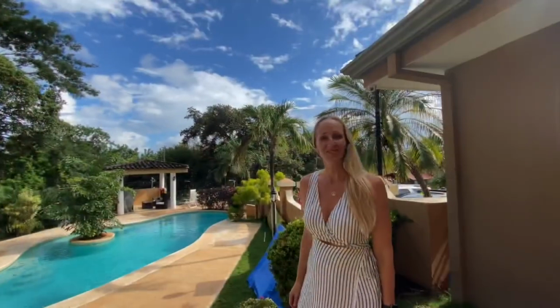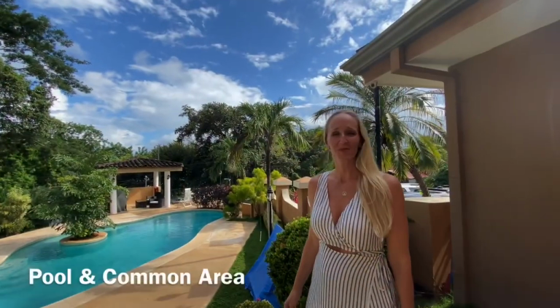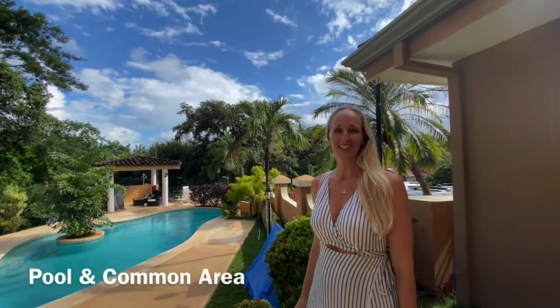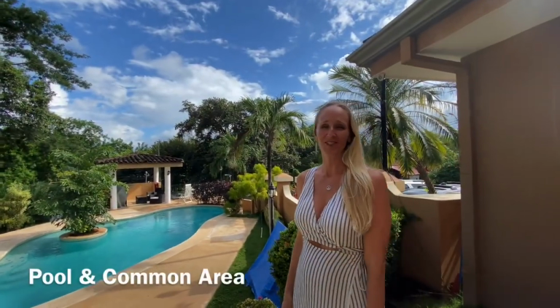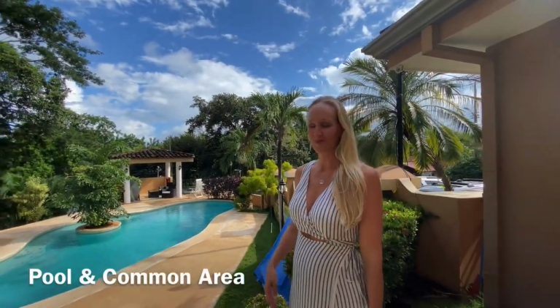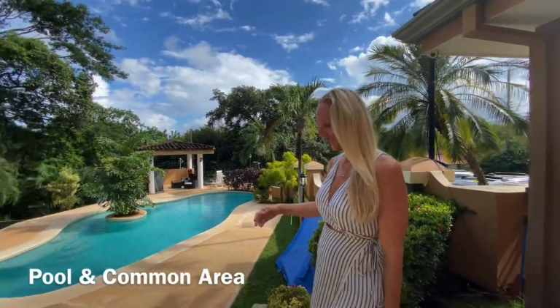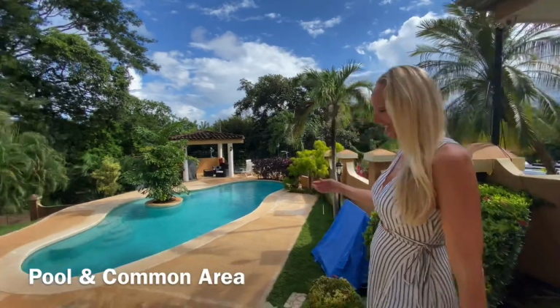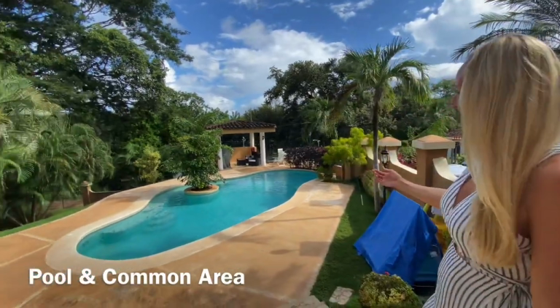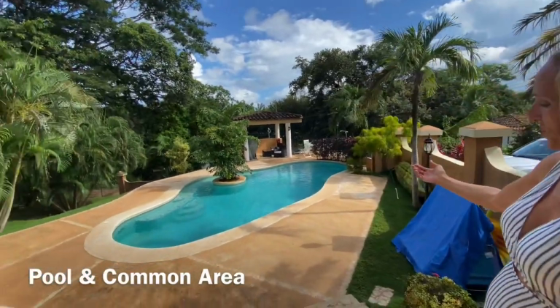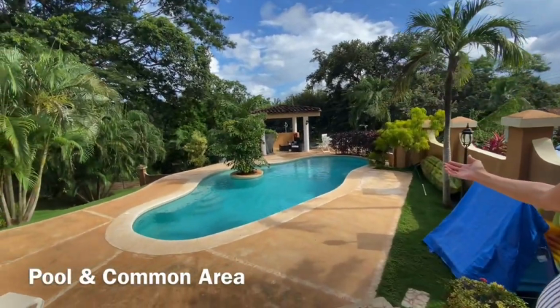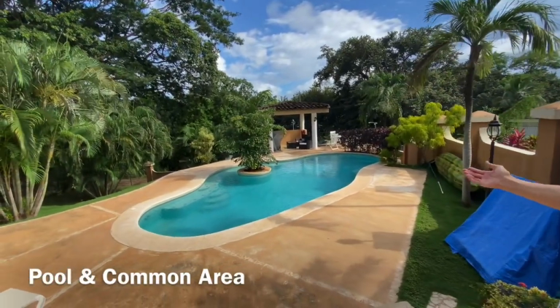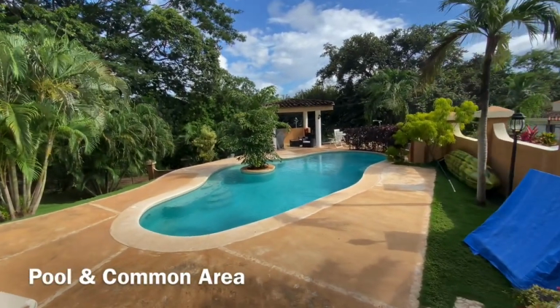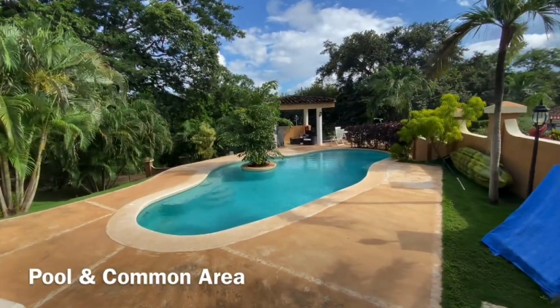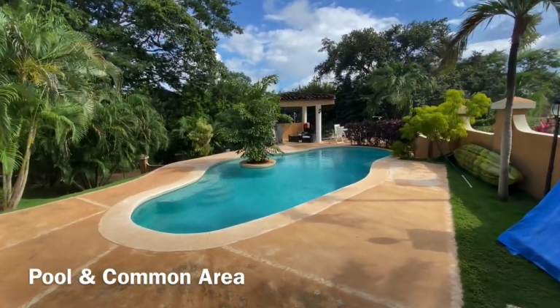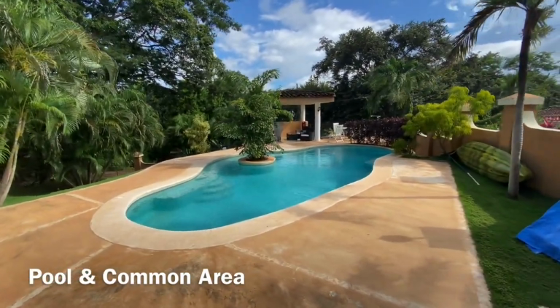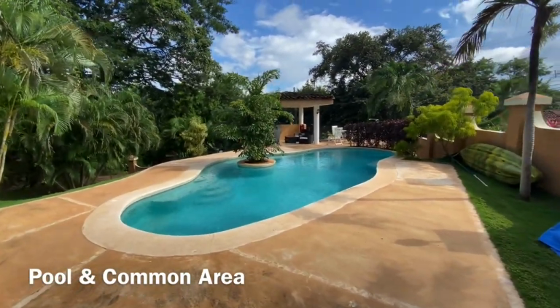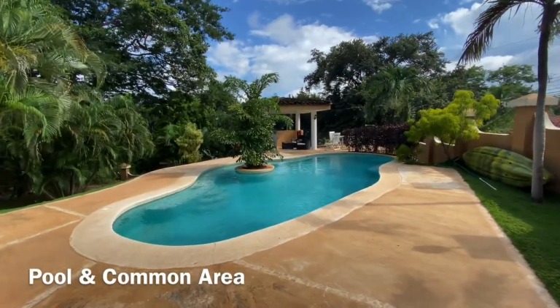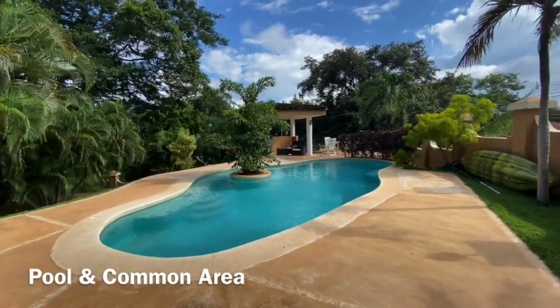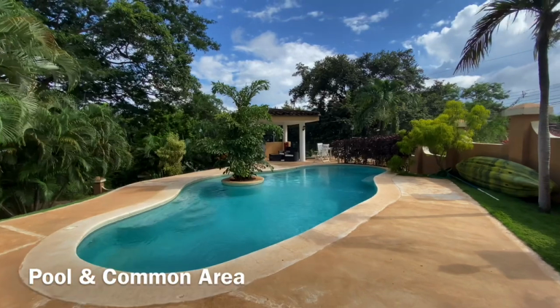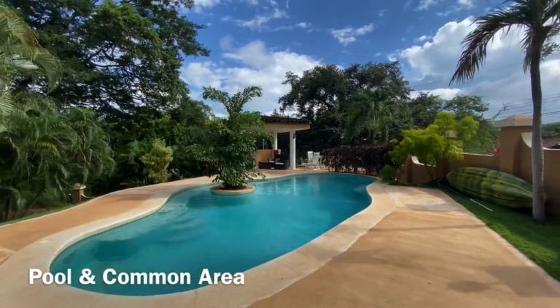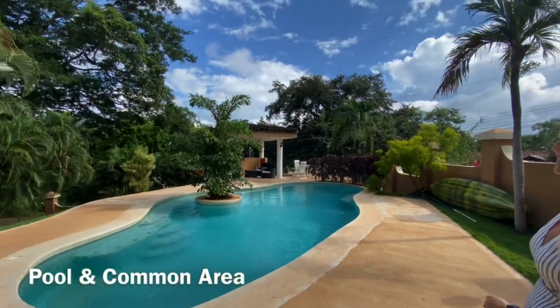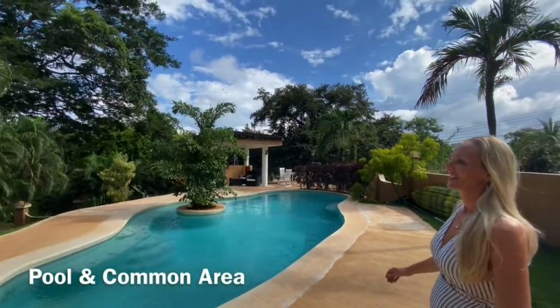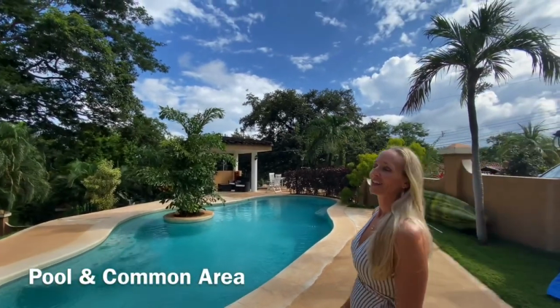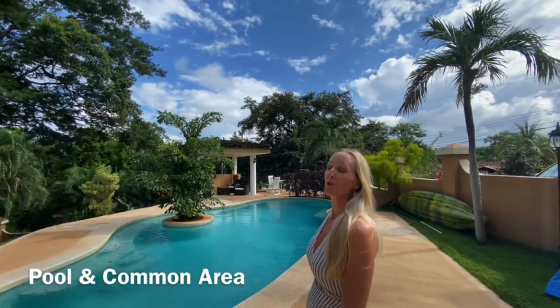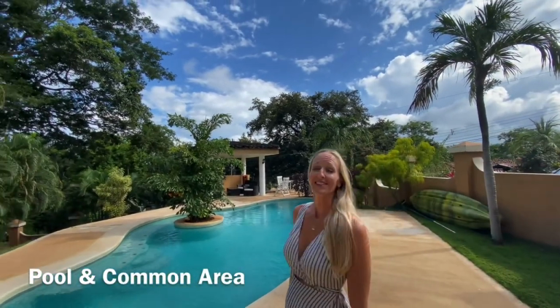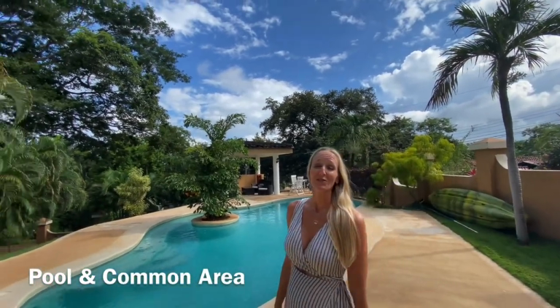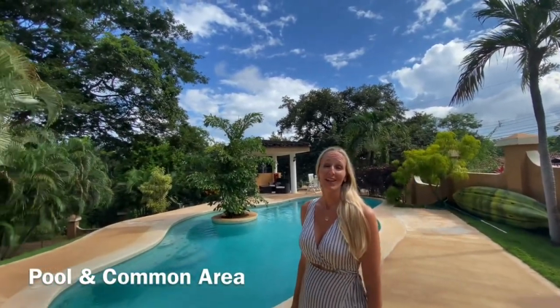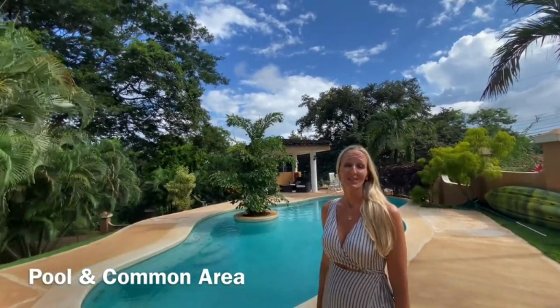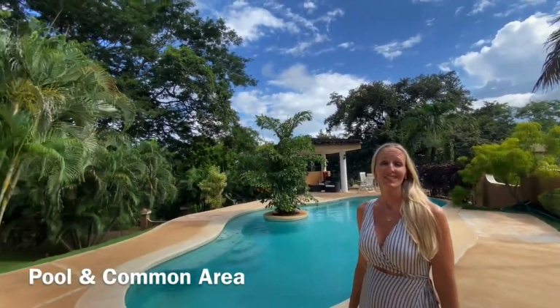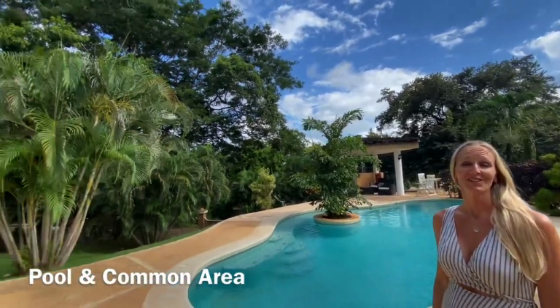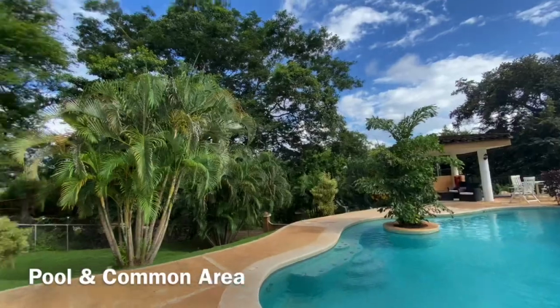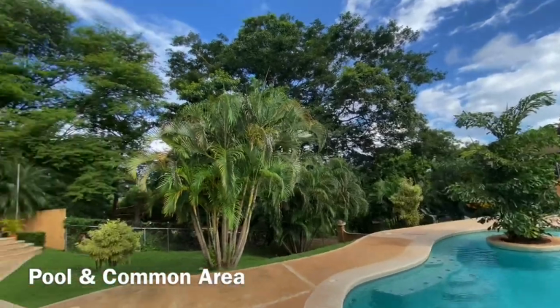Welcome to the common area at Tamarindo Azul. It's got a great pool, an outdoor barbecue area and sitting area, and a lot of tropical plants. It's always very quiet here because there are only six condos sharing this space.